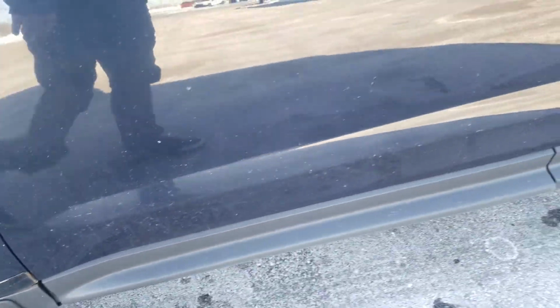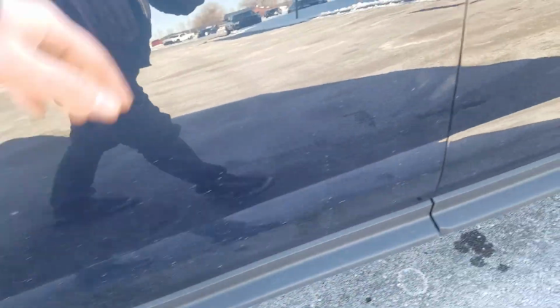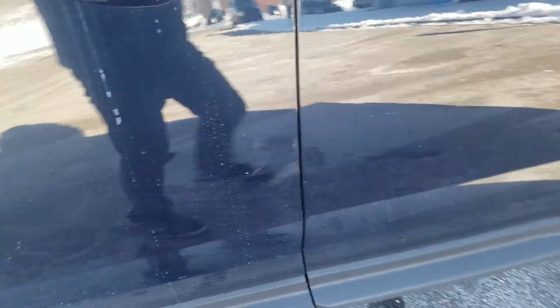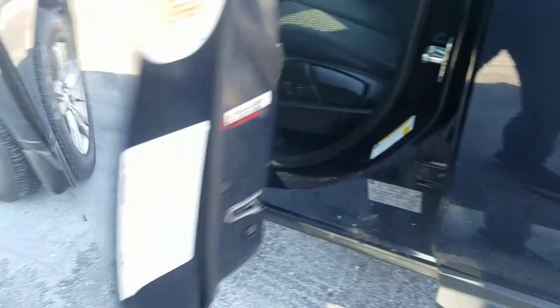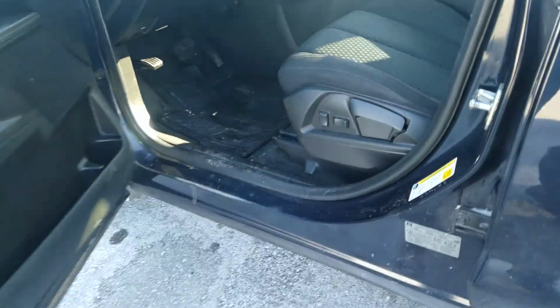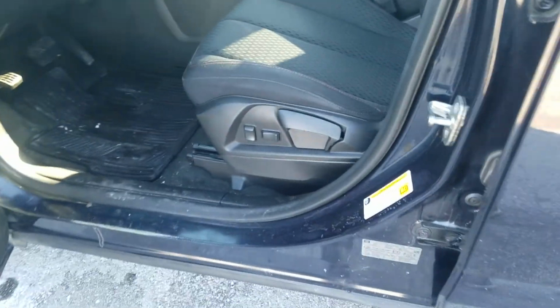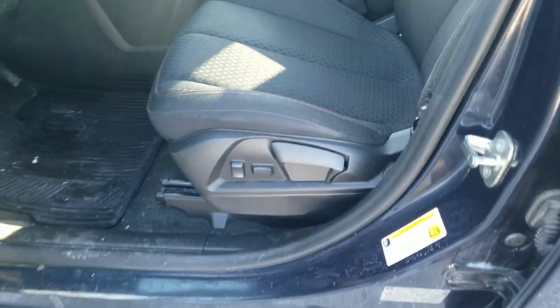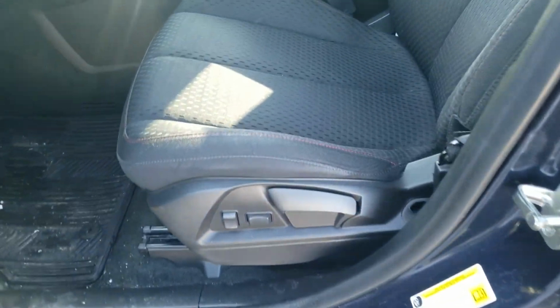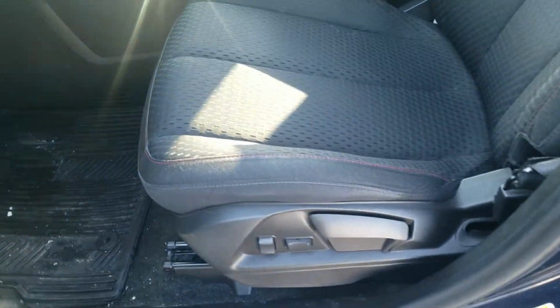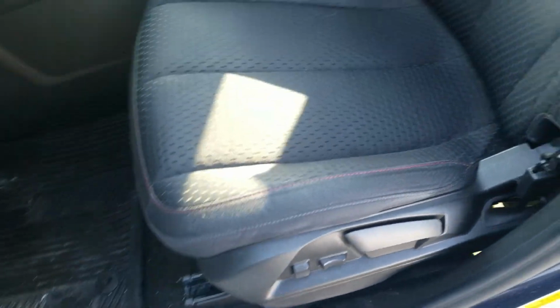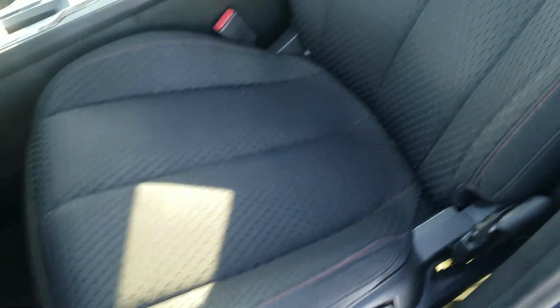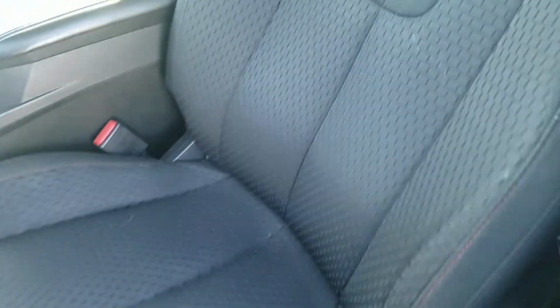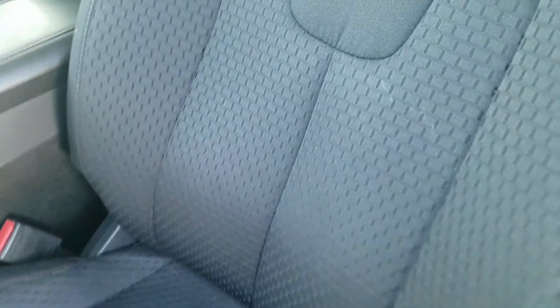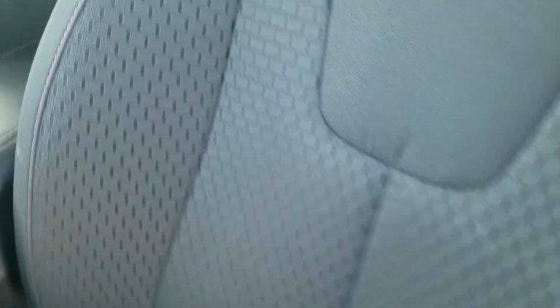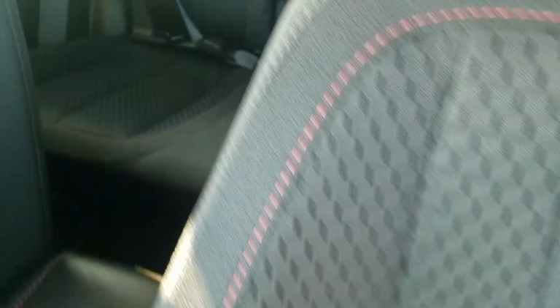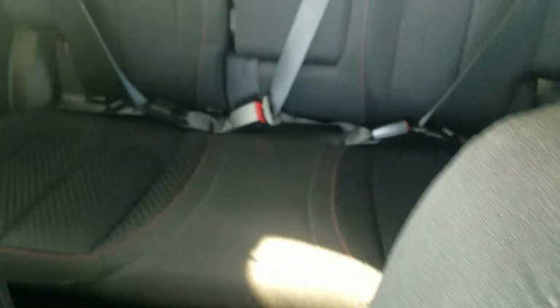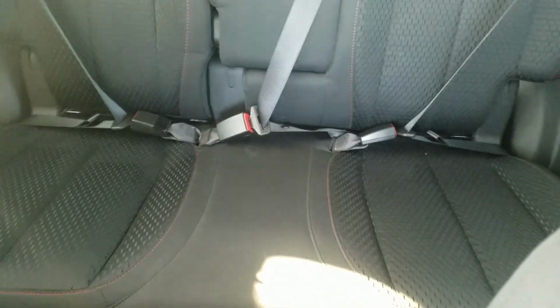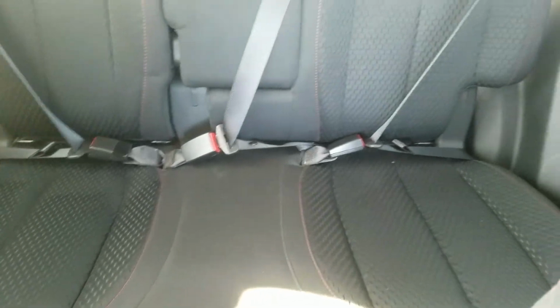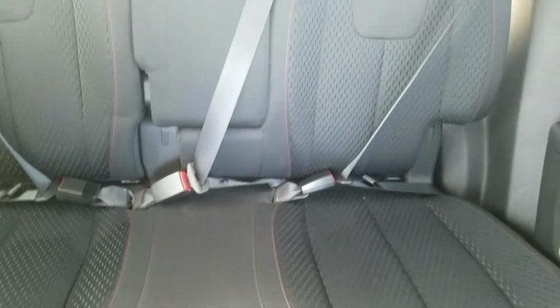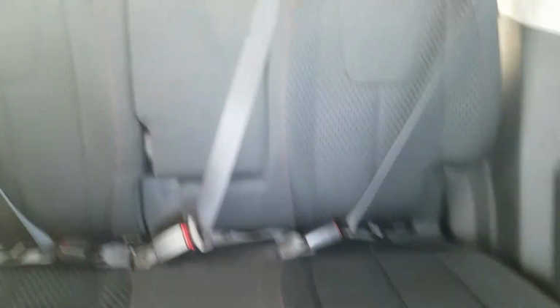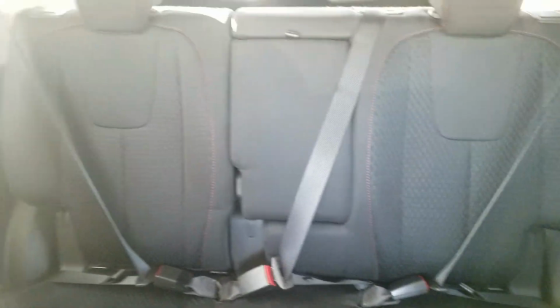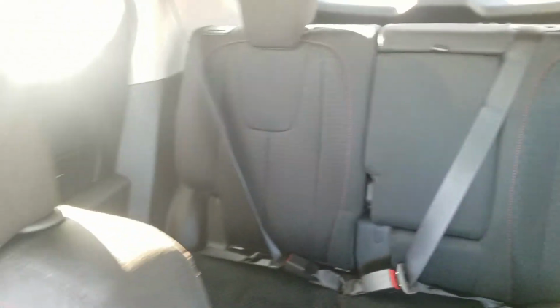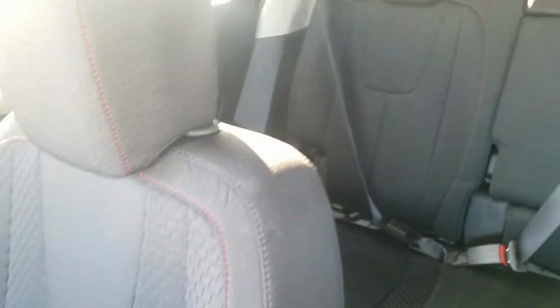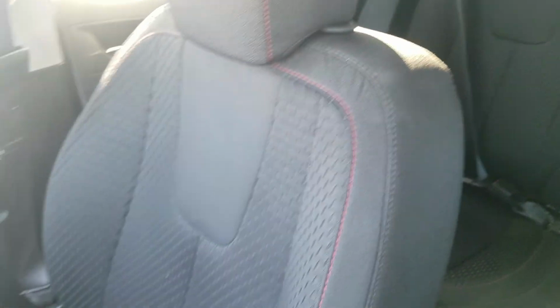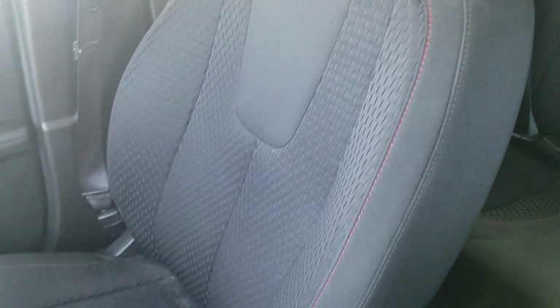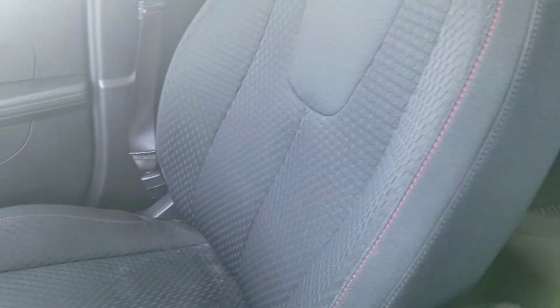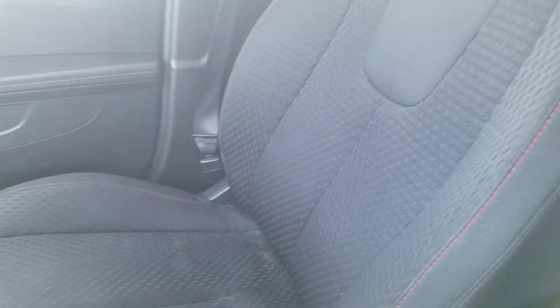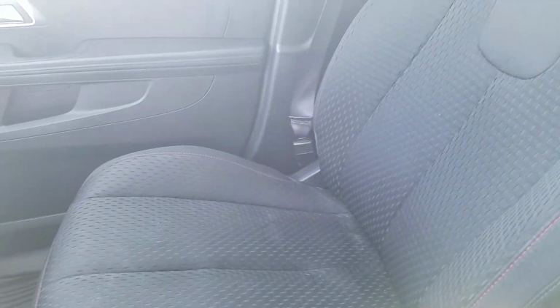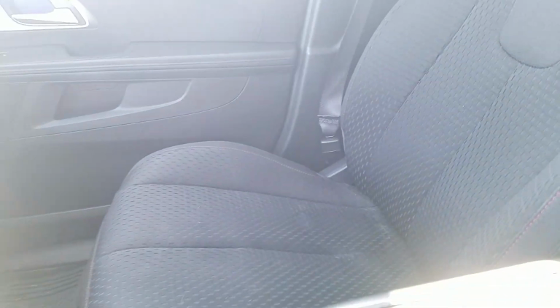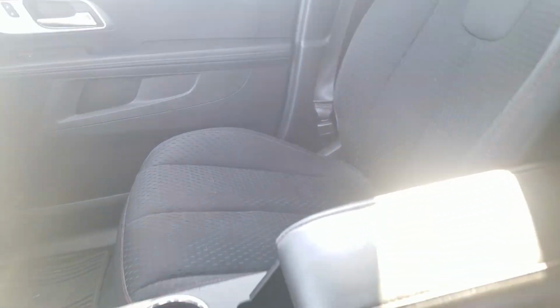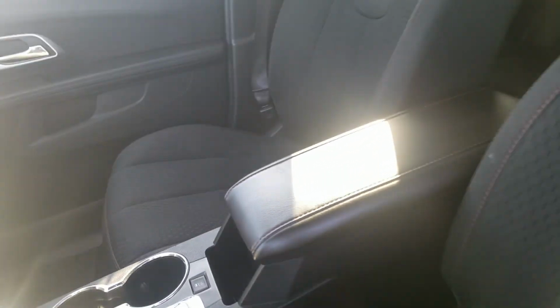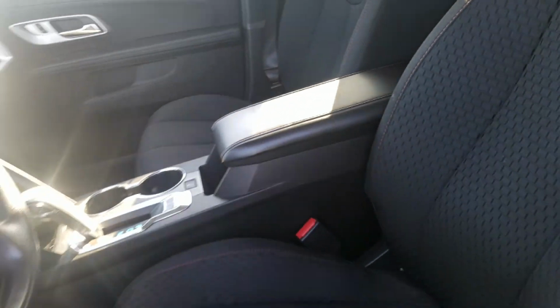A couple of scratches on the exterior of the driver door. The front driver interior is a cloth interior — it's been well maintained, no tears or rips in the fabric. The vehicle has just under 34,180 miles.